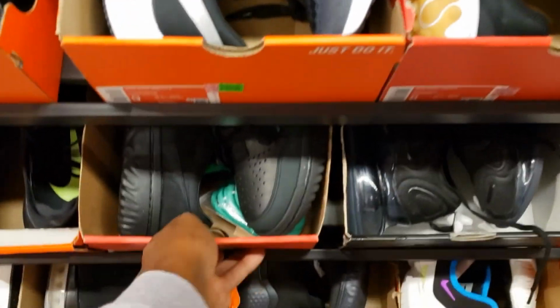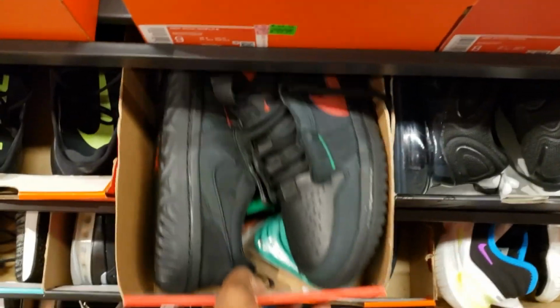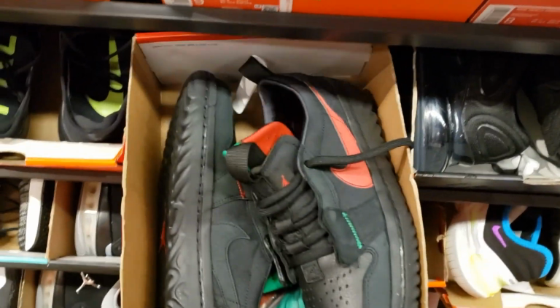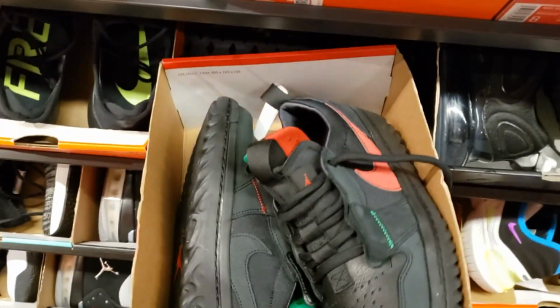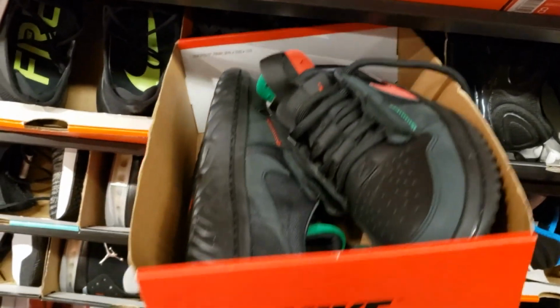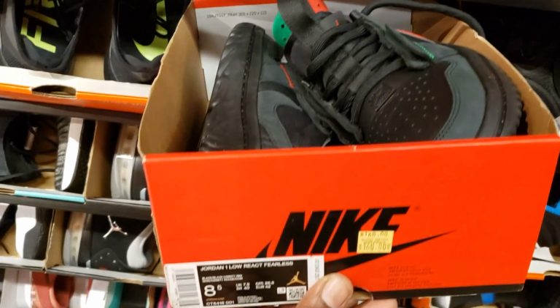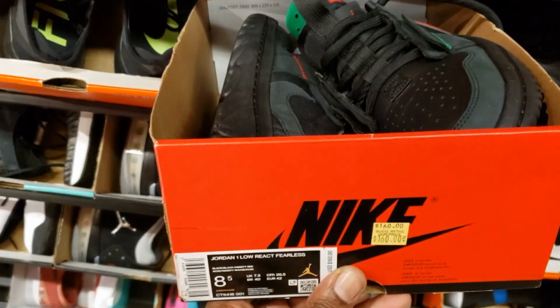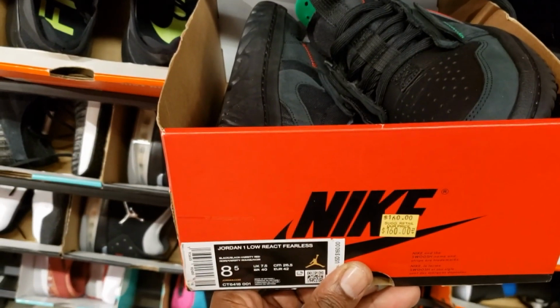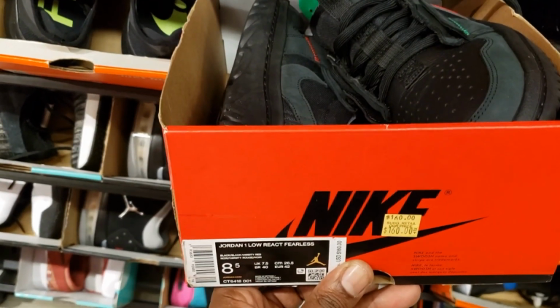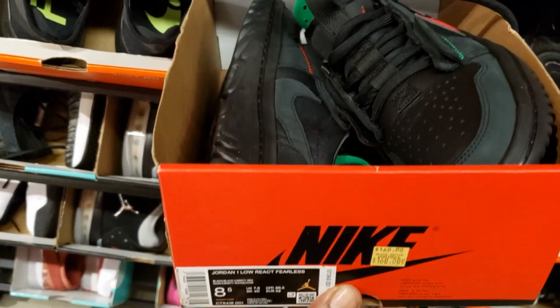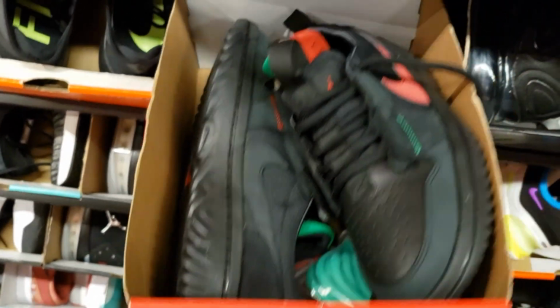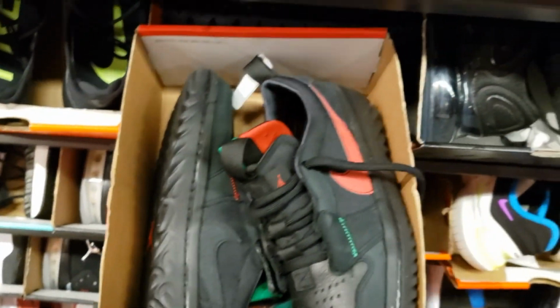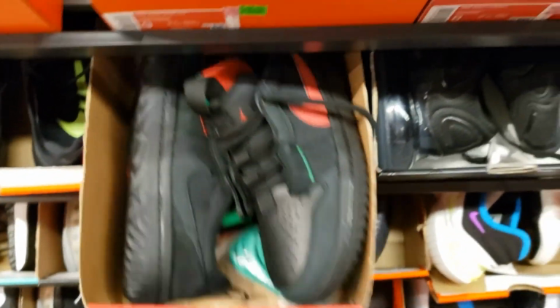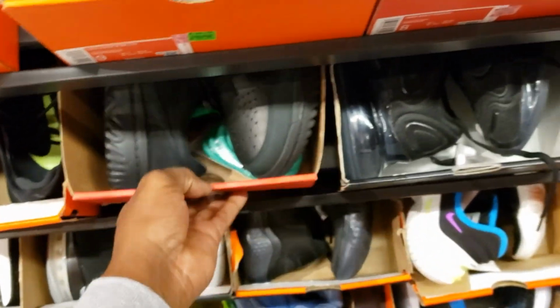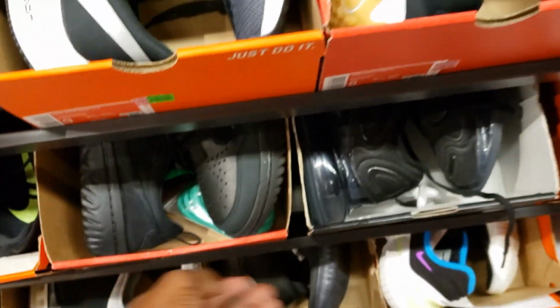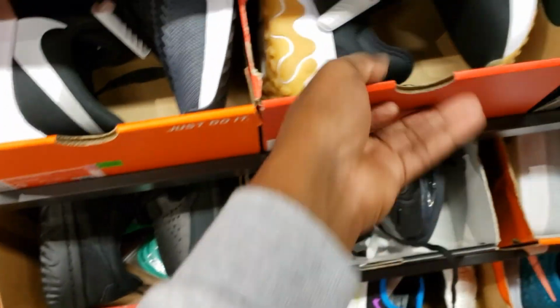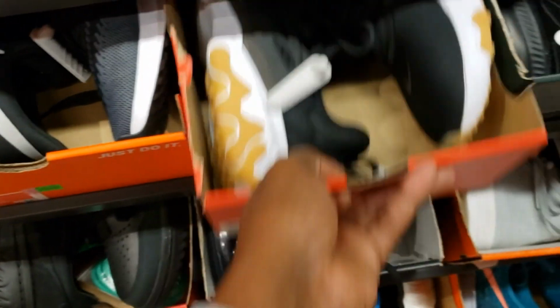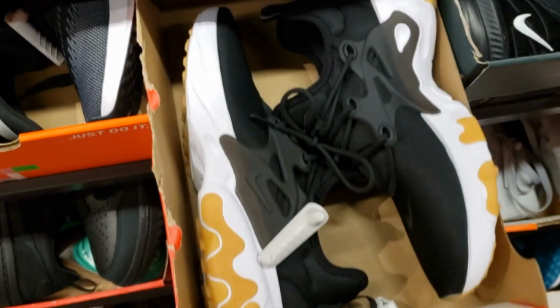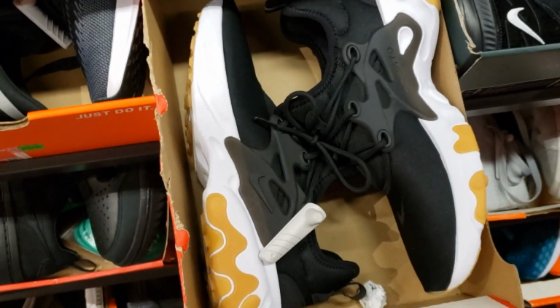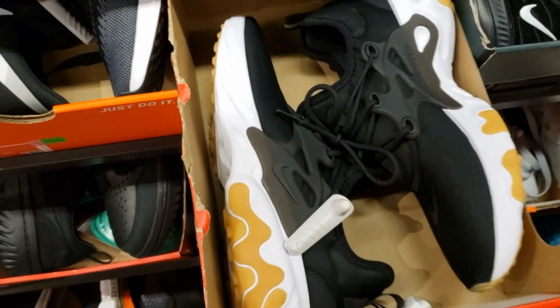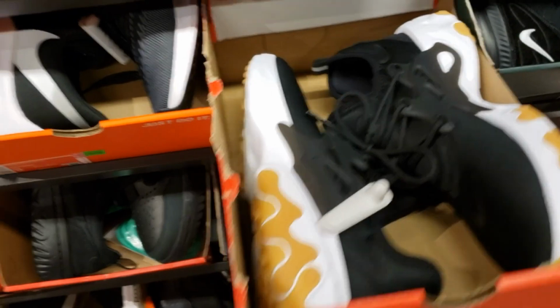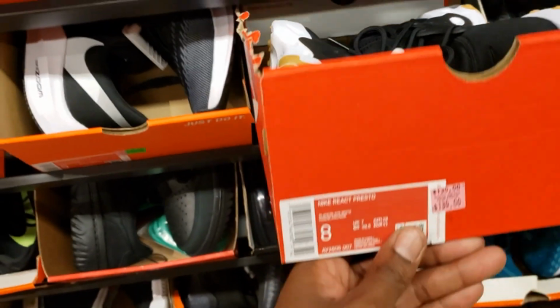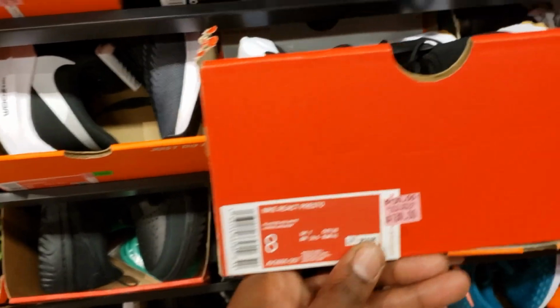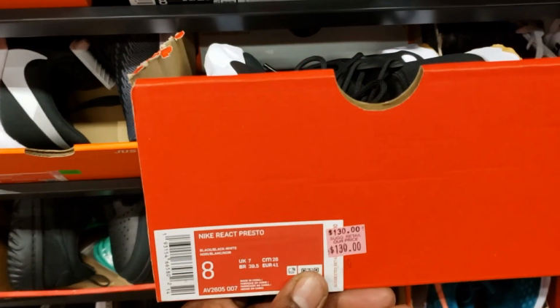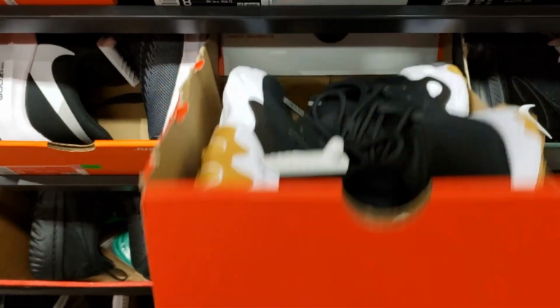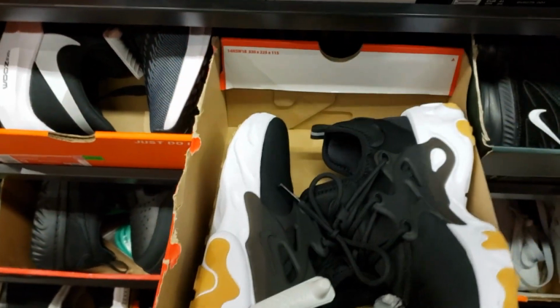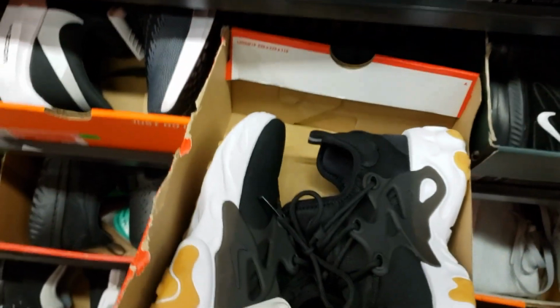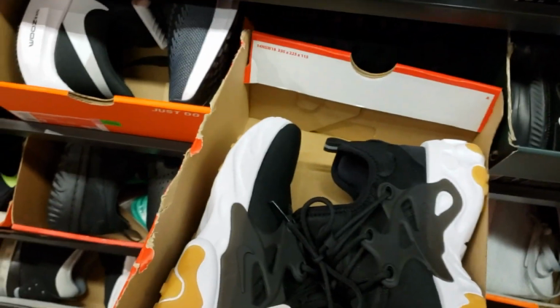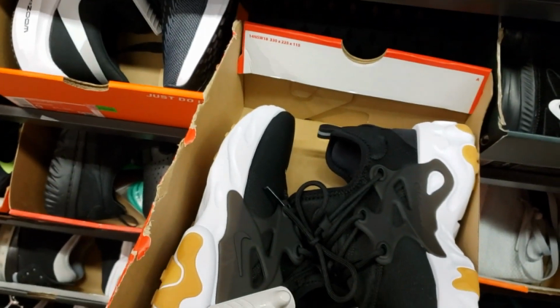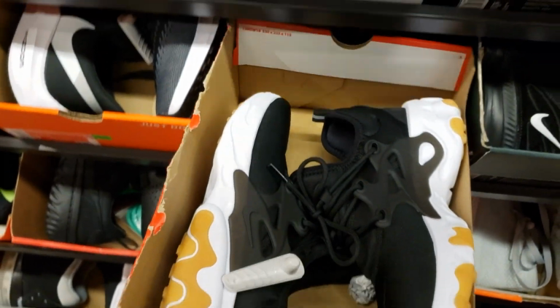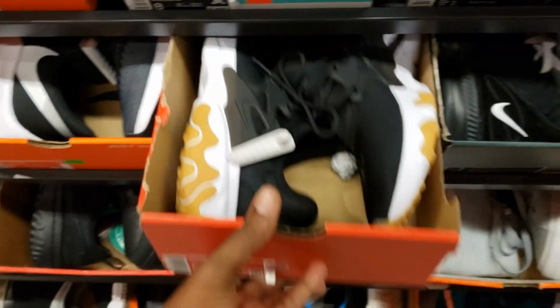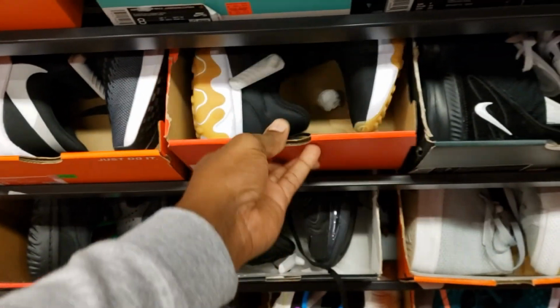Aren't these the Fearless? The Fearless Low Reacts. Not many people care about those. Presto Reacts for $130 with 20% off. That colorway is pretty nice.